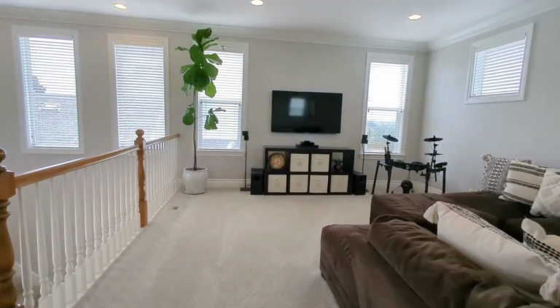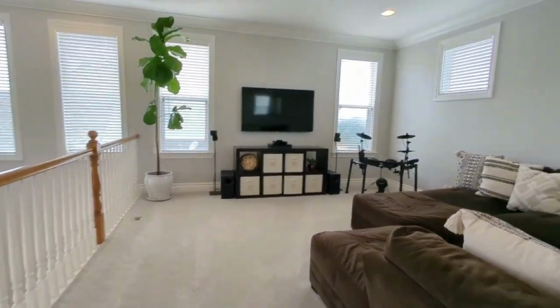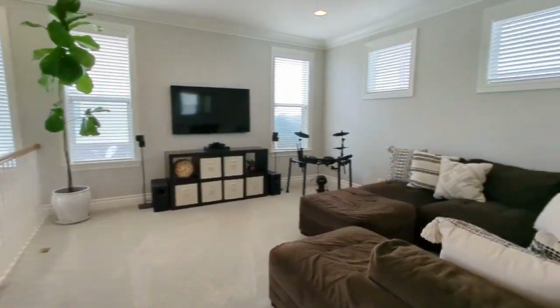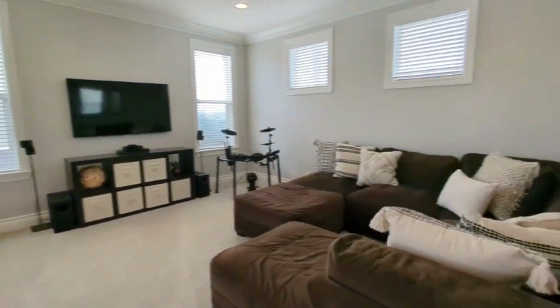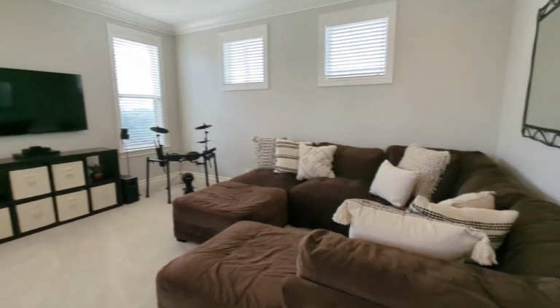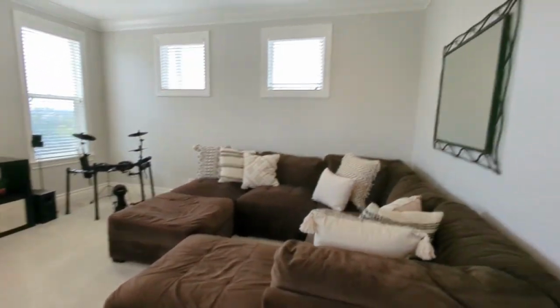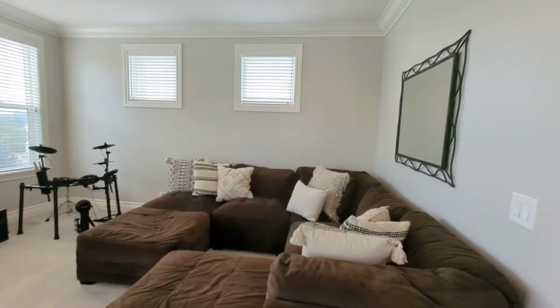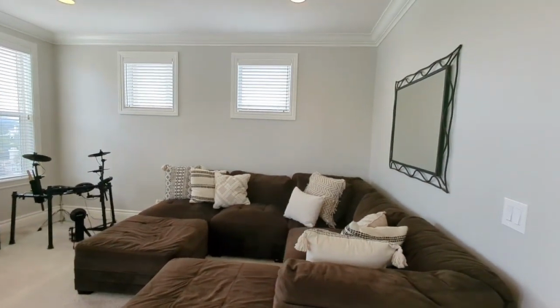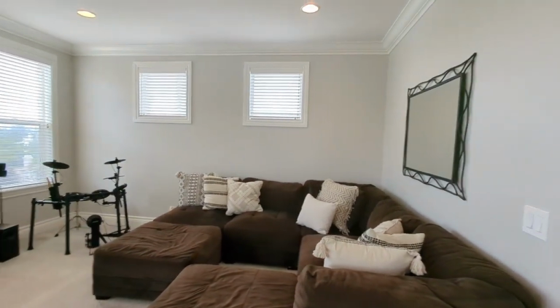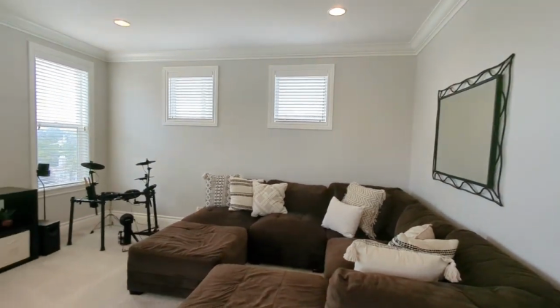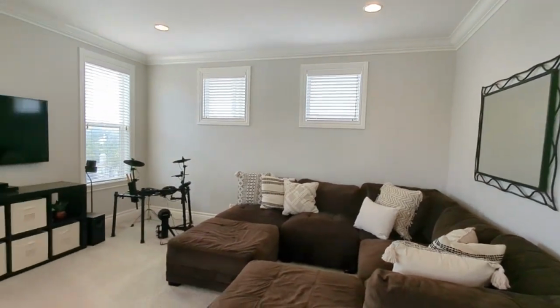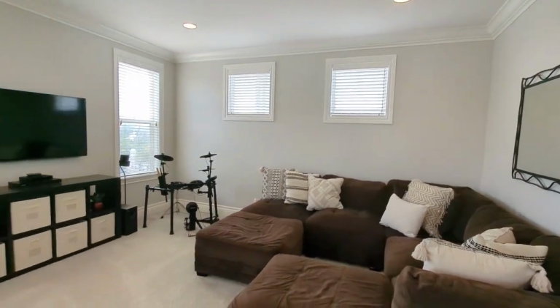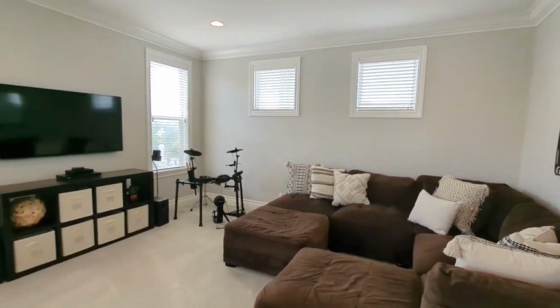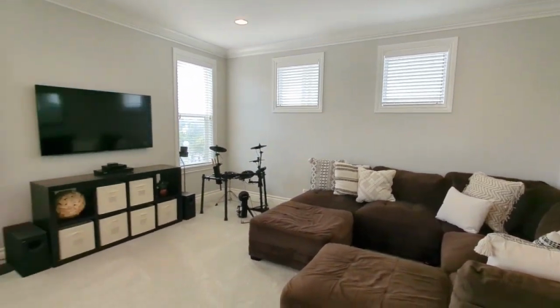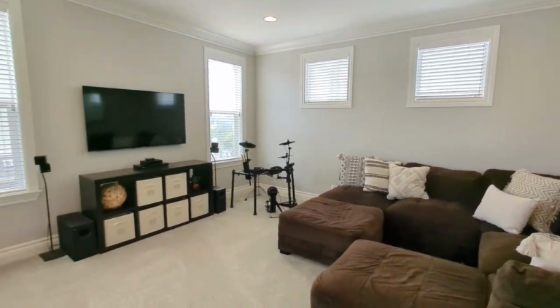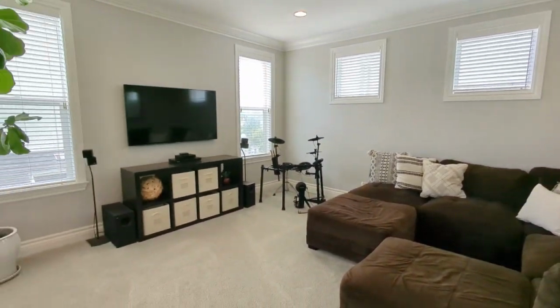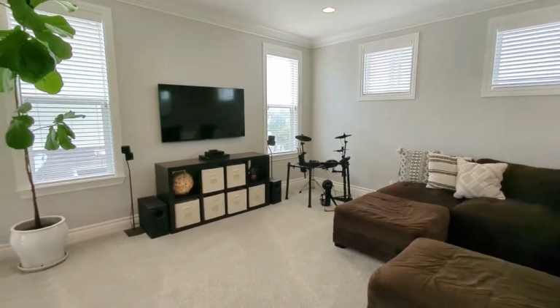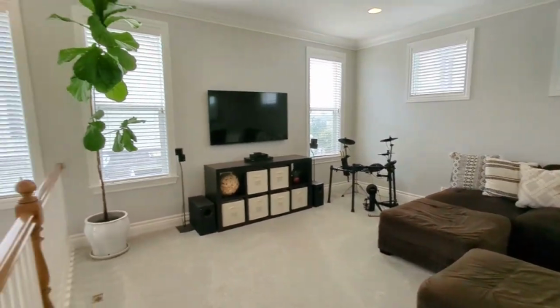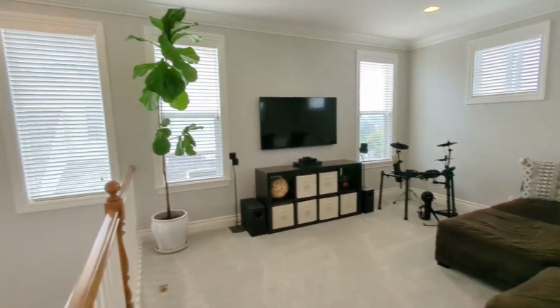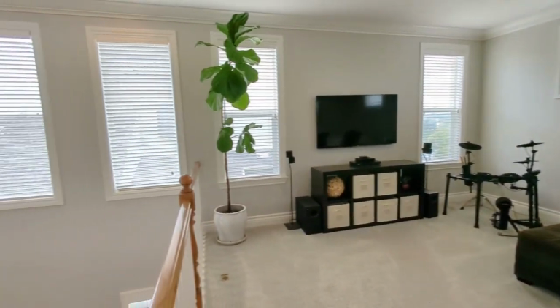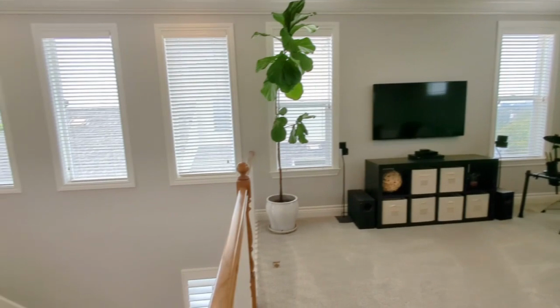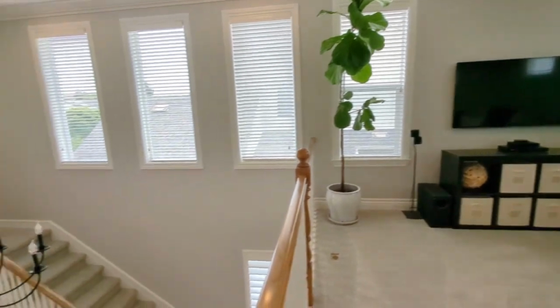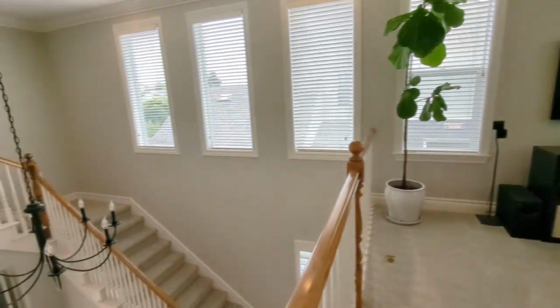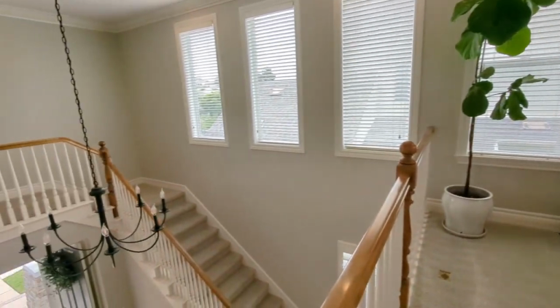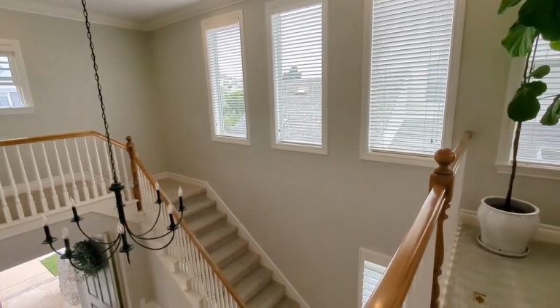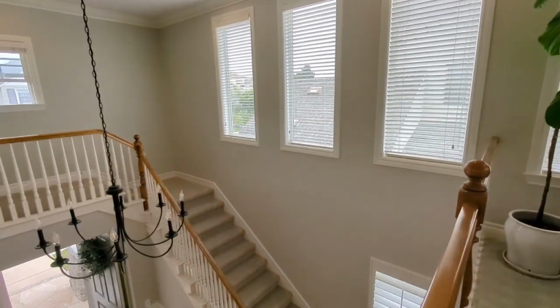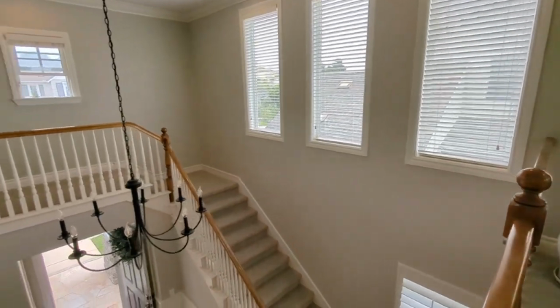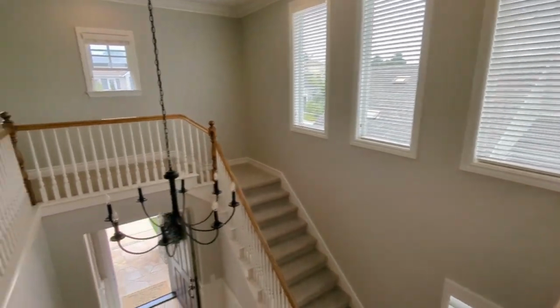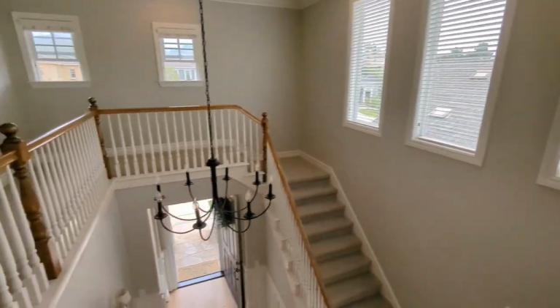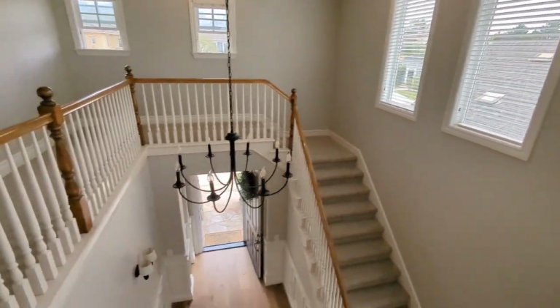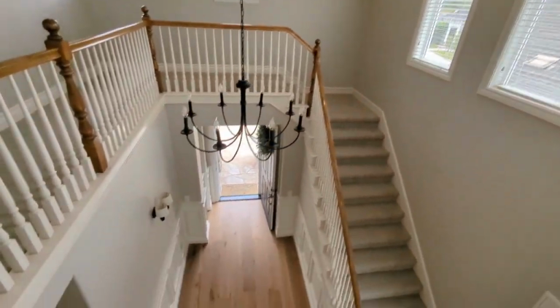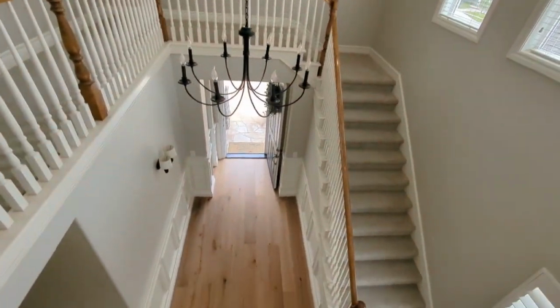Big huge family room up here — nice bonus. Plenty of light too with these windows. Should have multiple offers on this.